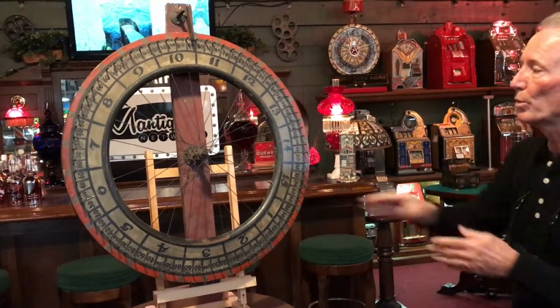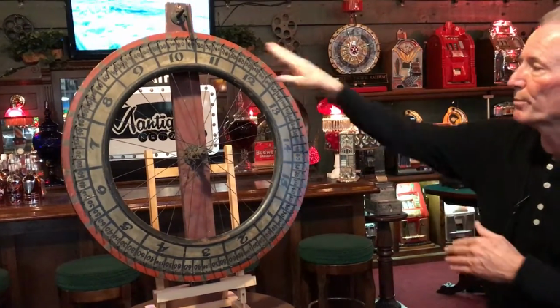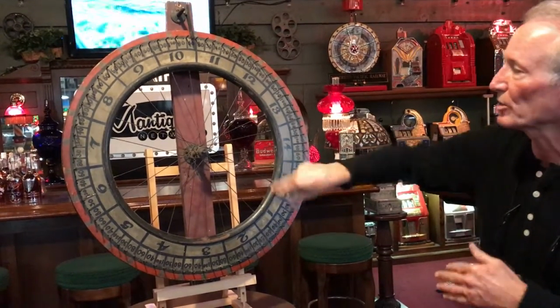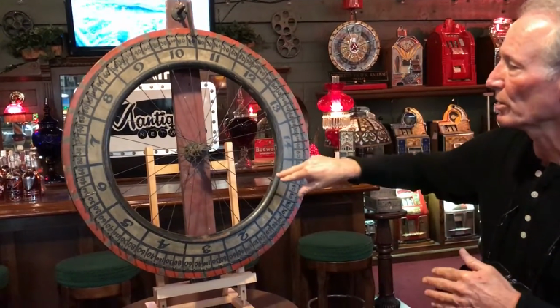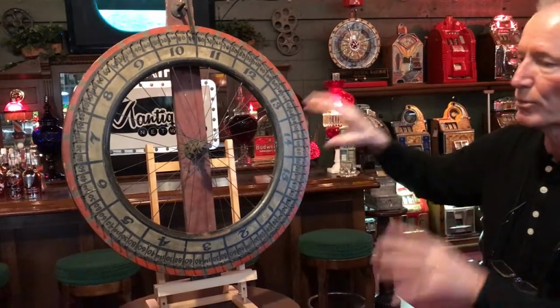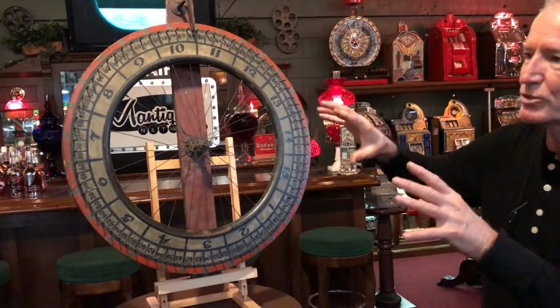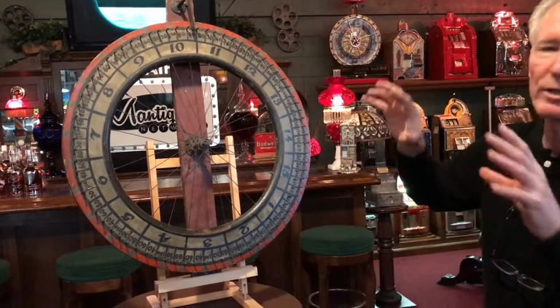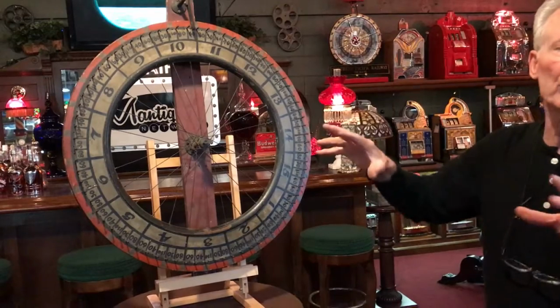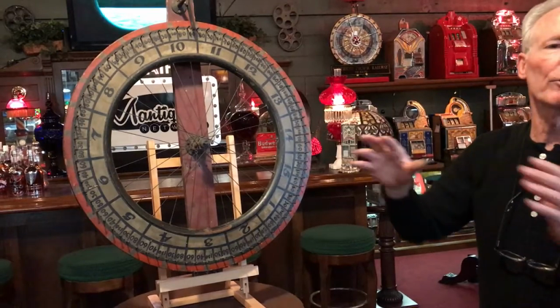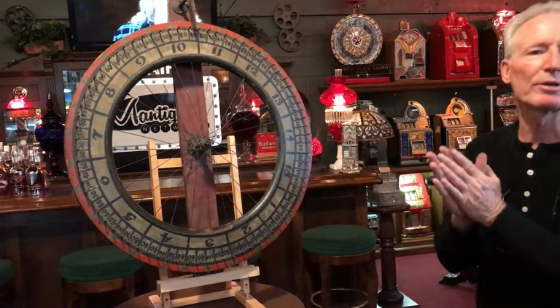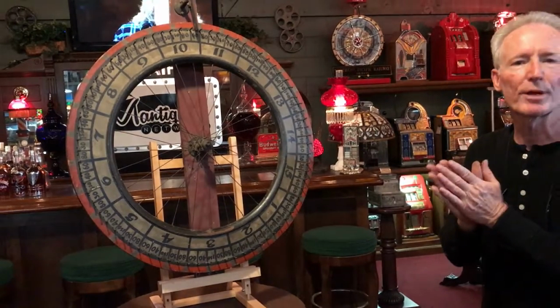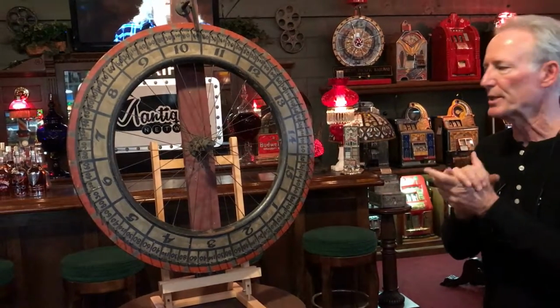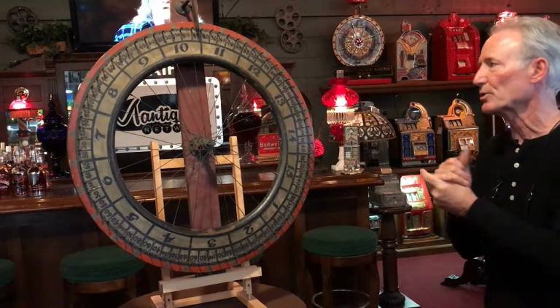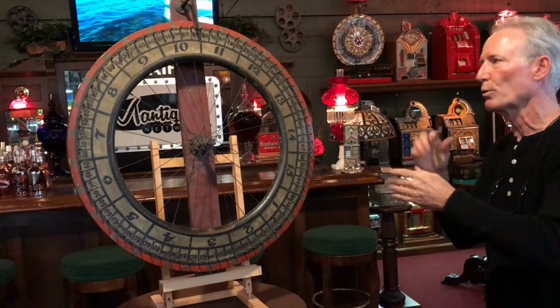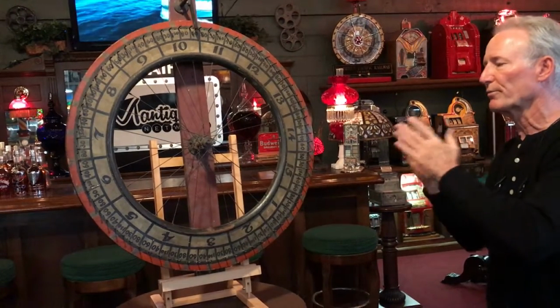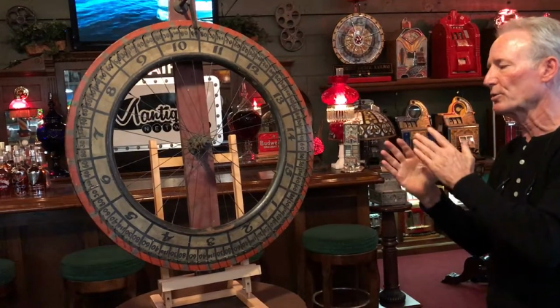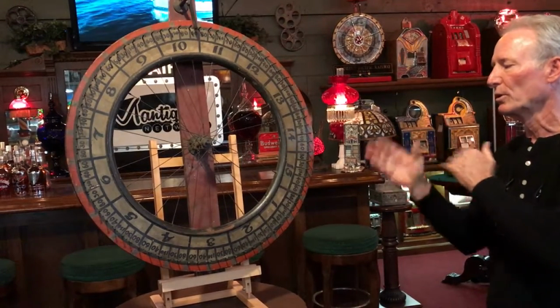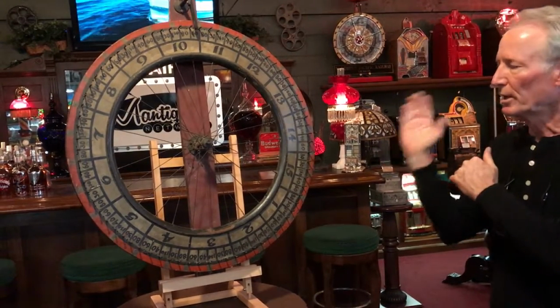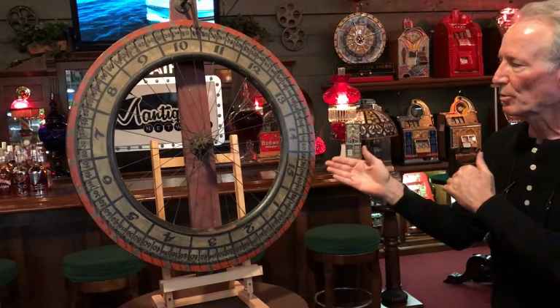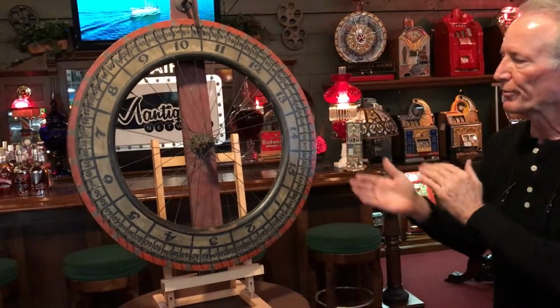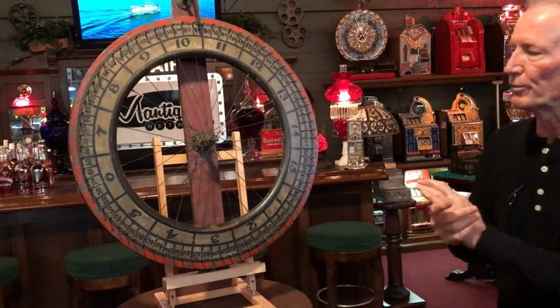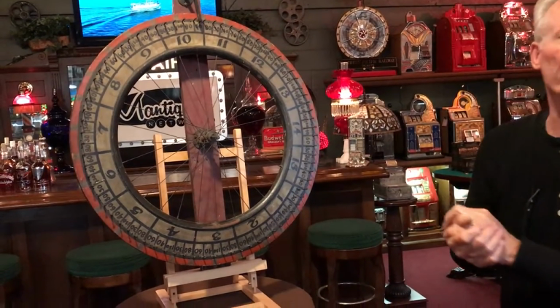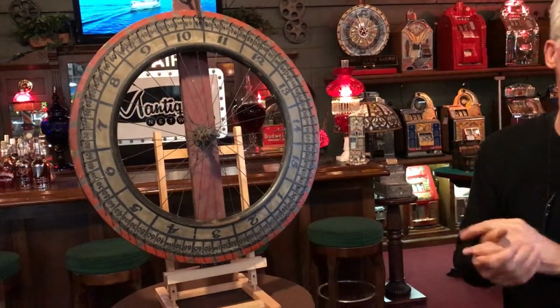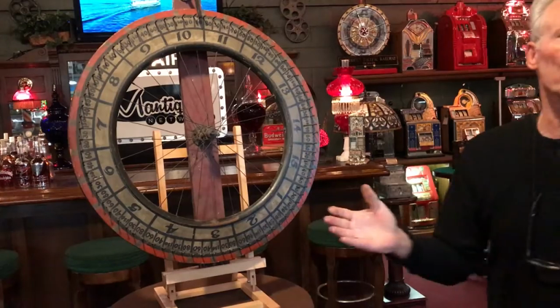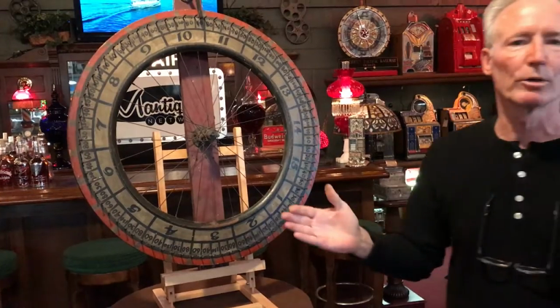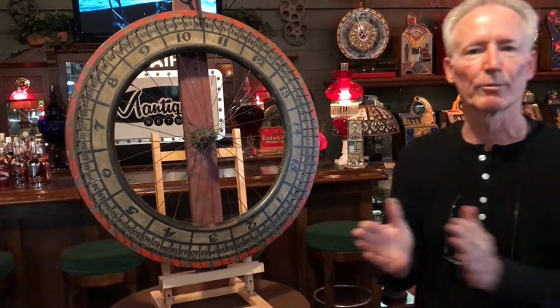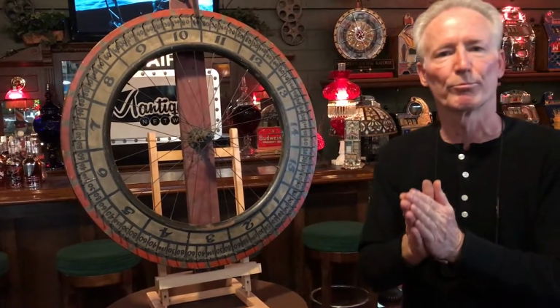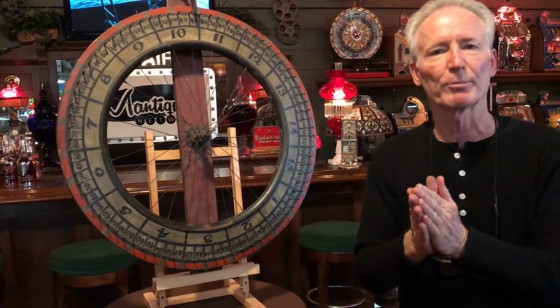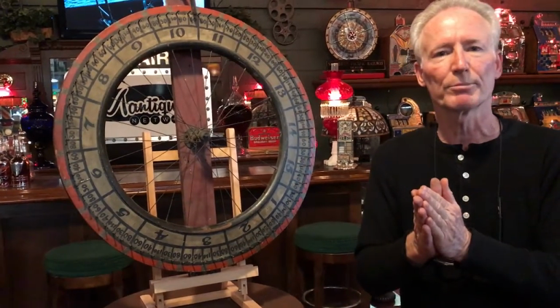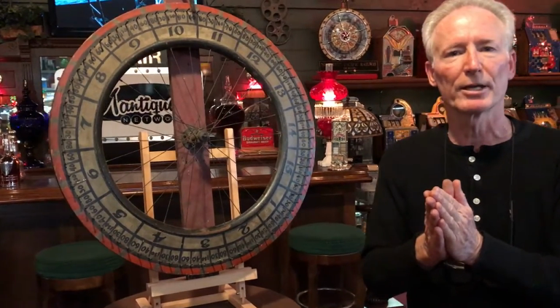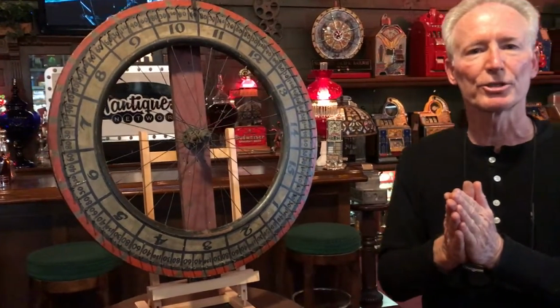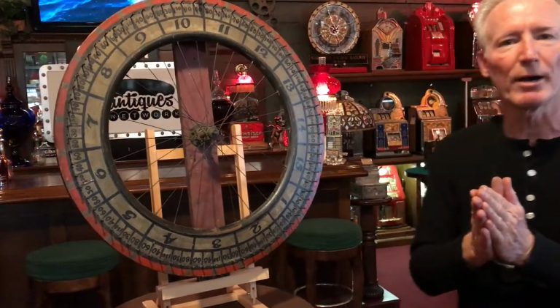Wood rim bicycle wheel on it. Runs great. Looks great. Great decorator piece. So if you want something very cool, this could work for you. If you'd like it, let us know. We'll get it wrapped up and shipped out.